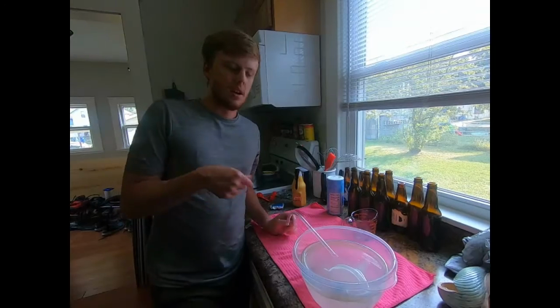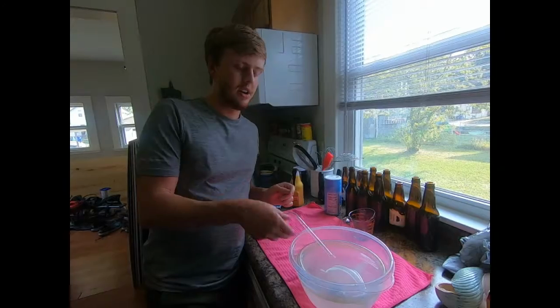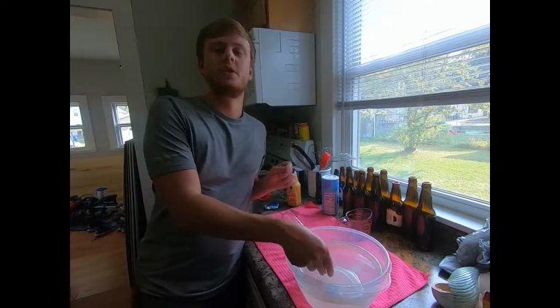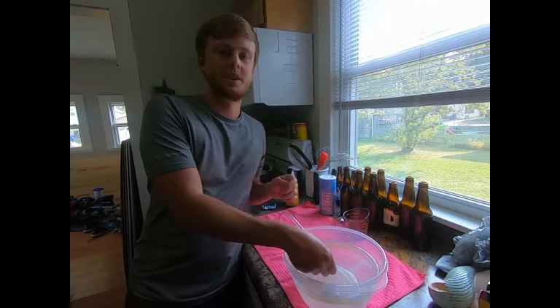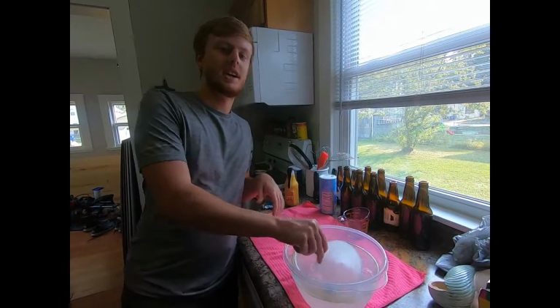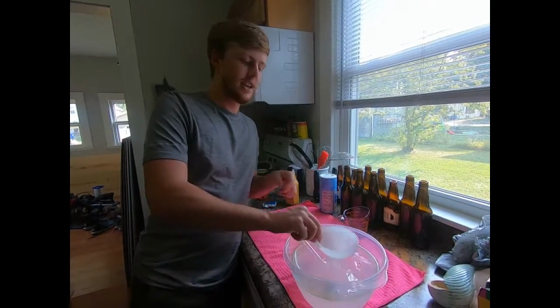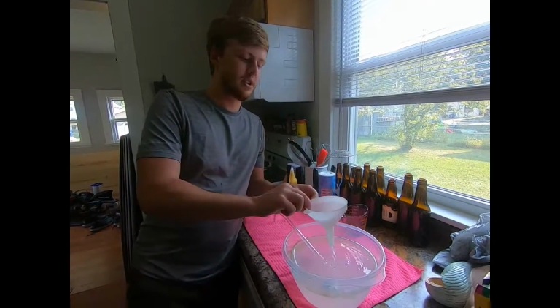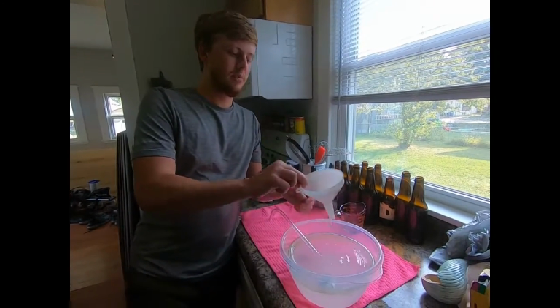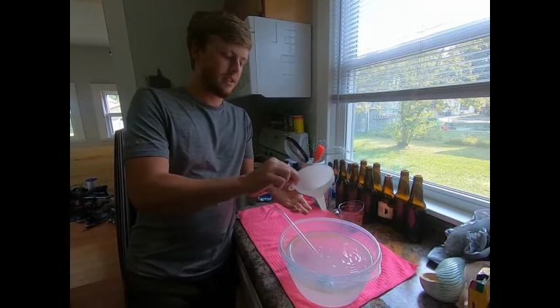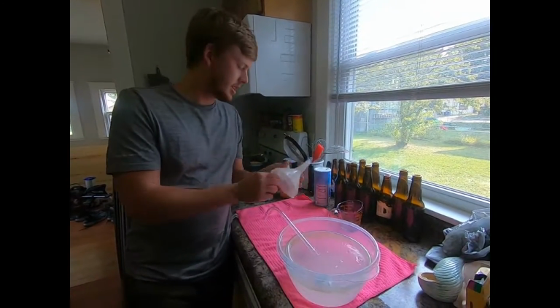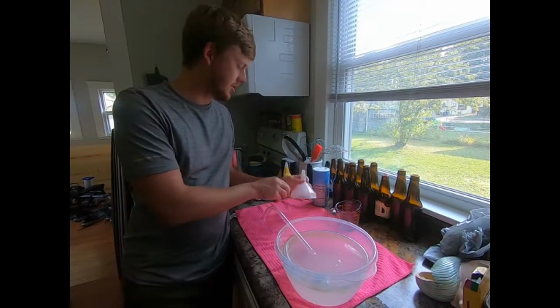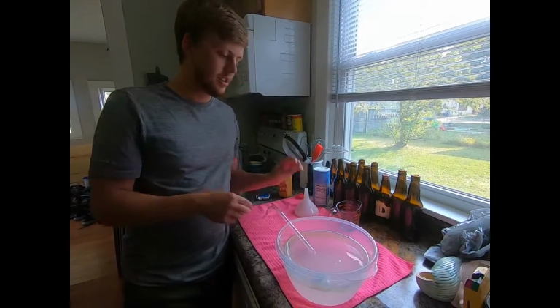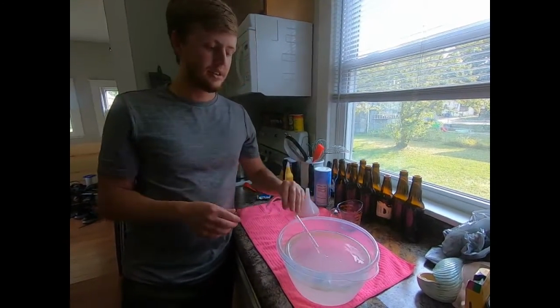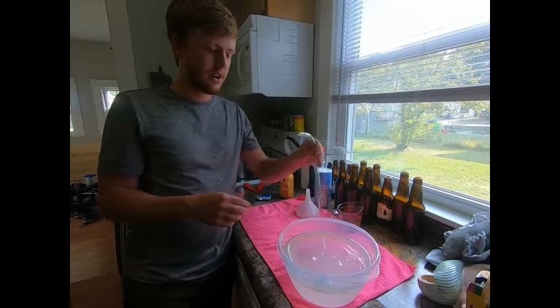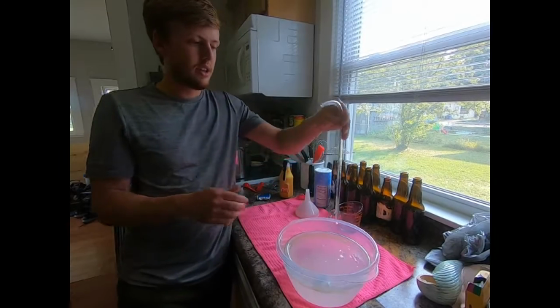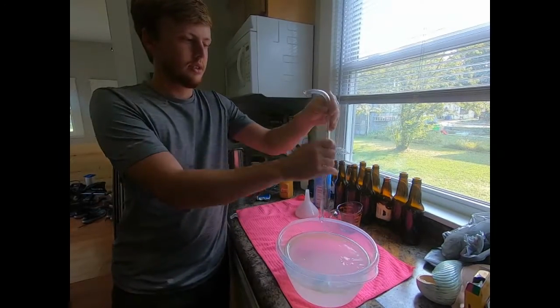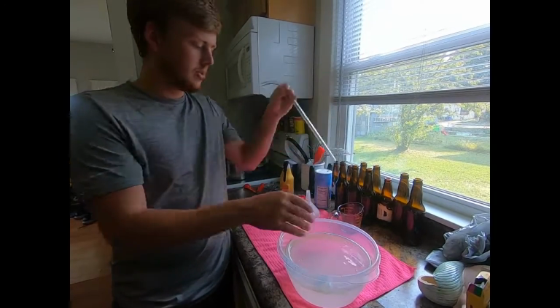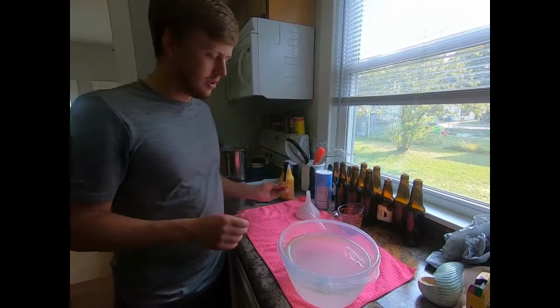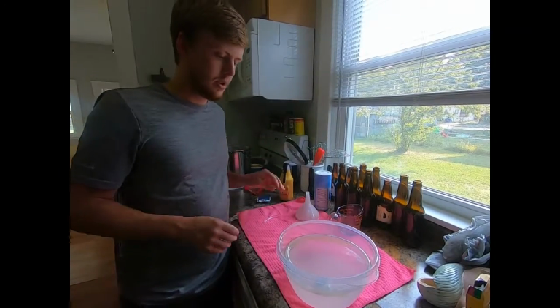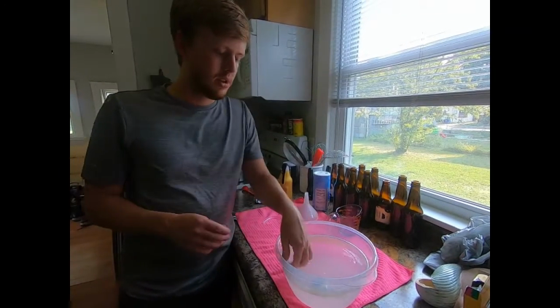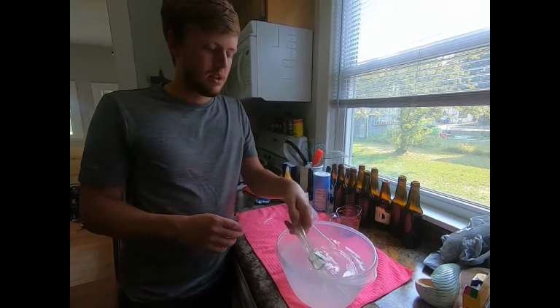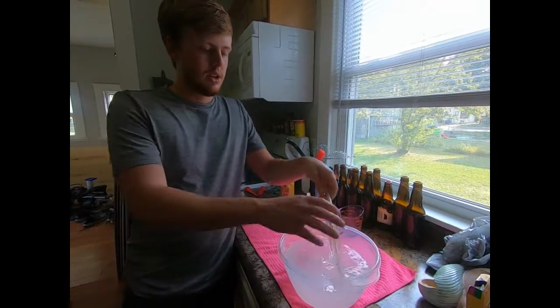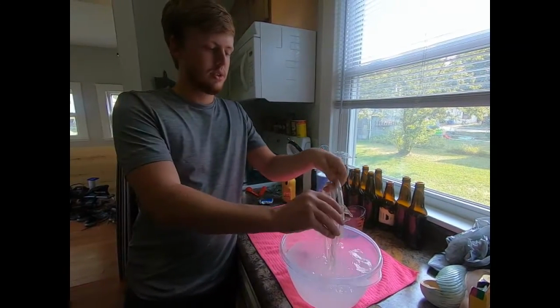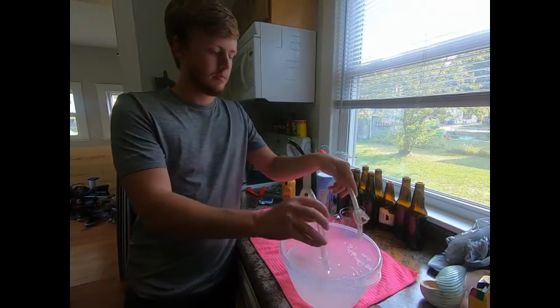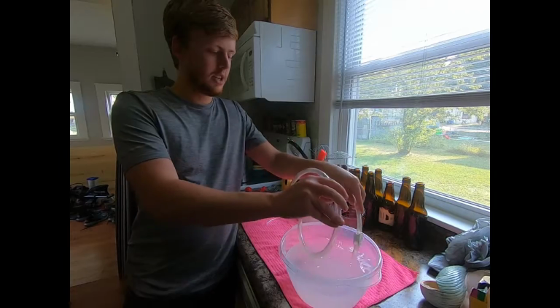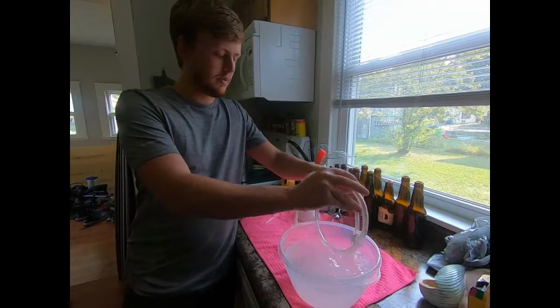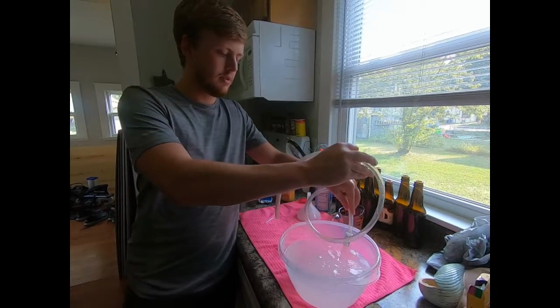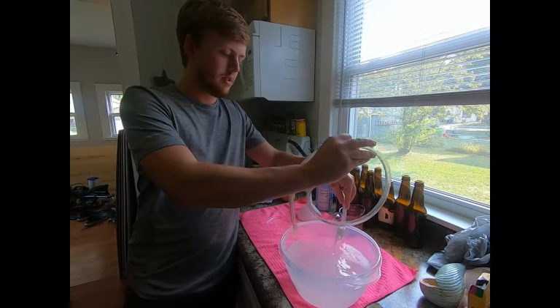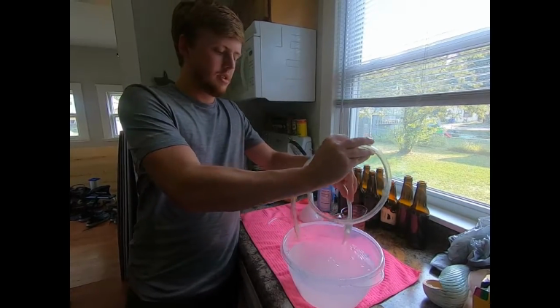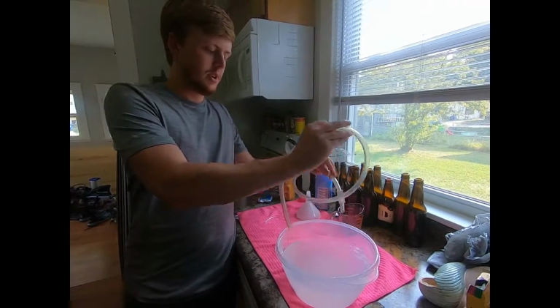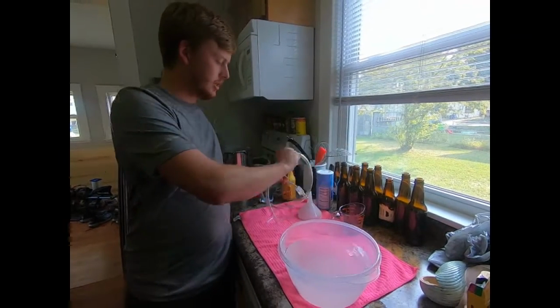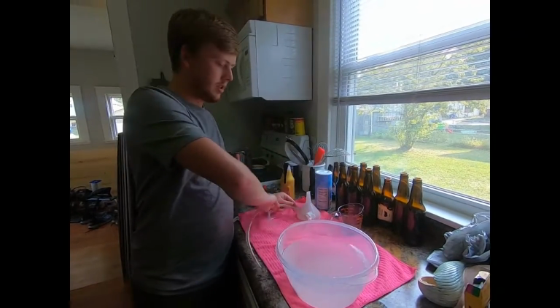All the equipment's been sanitized now, so we're going to go ahead and pull it out of the sanitizer and set it out to dry so it'll be ready to go in just a couple minutes whenever the beer is done boiling.